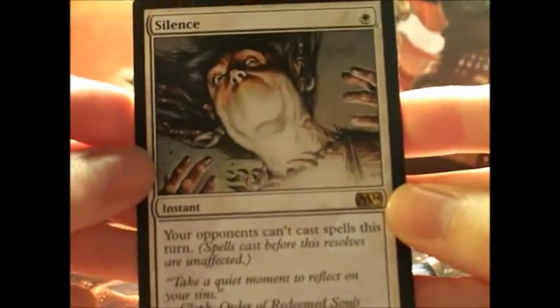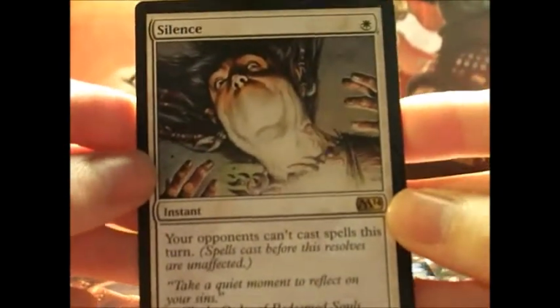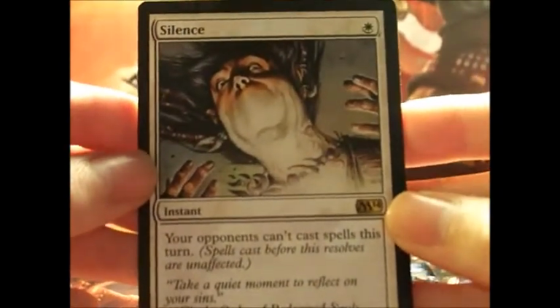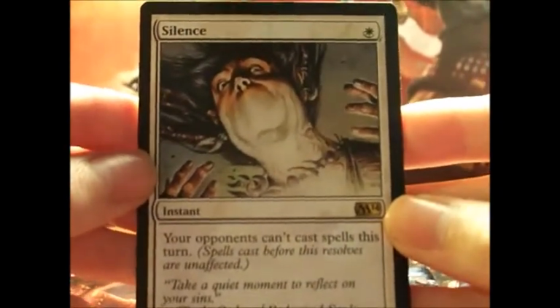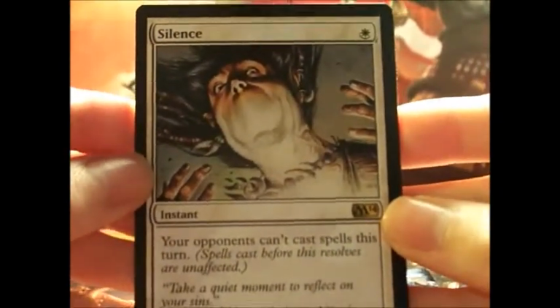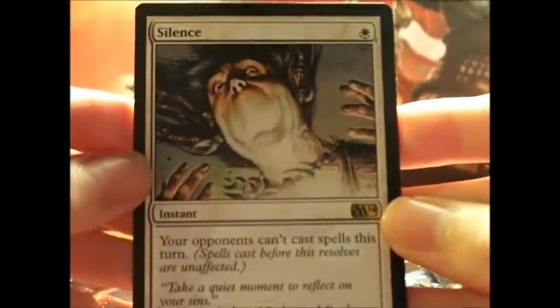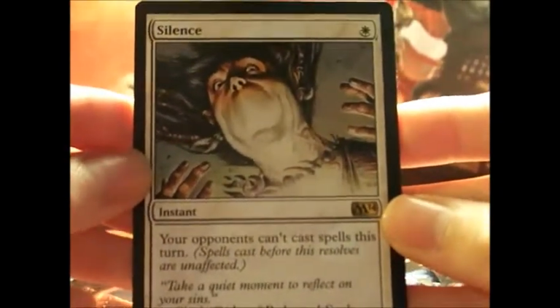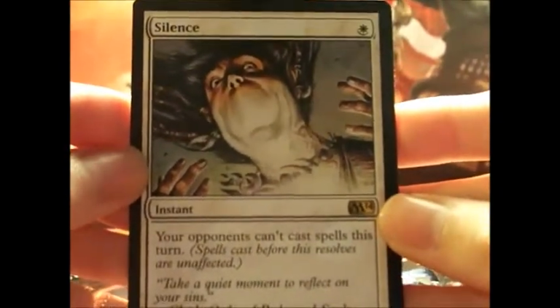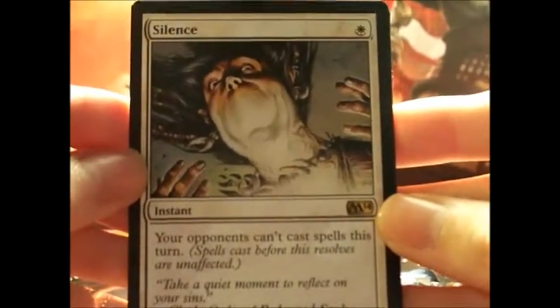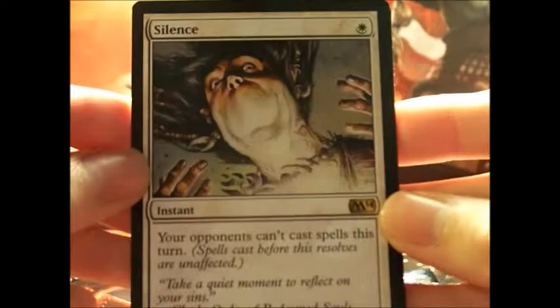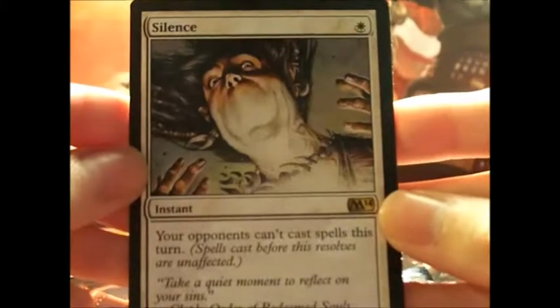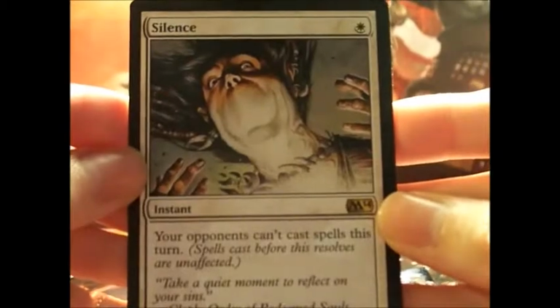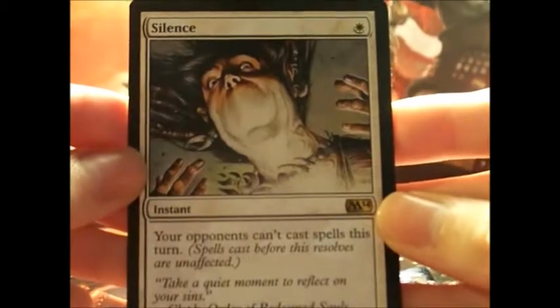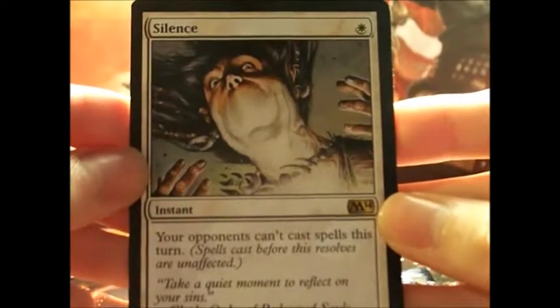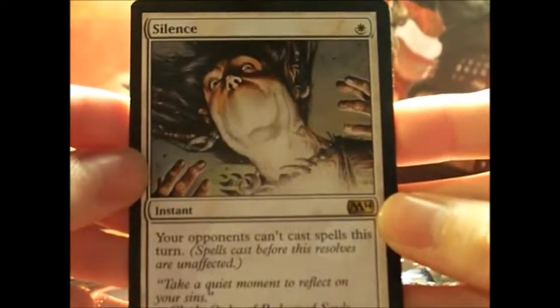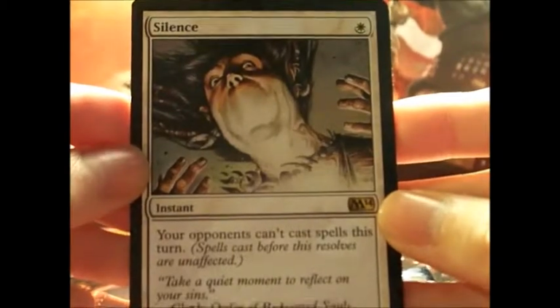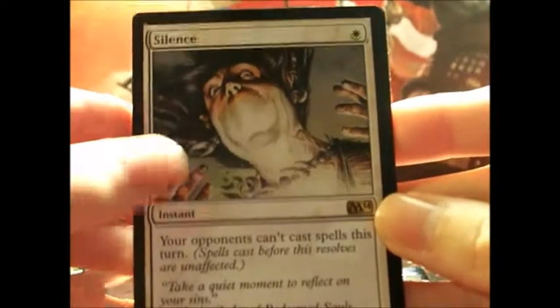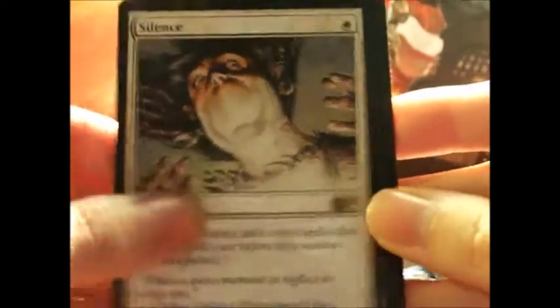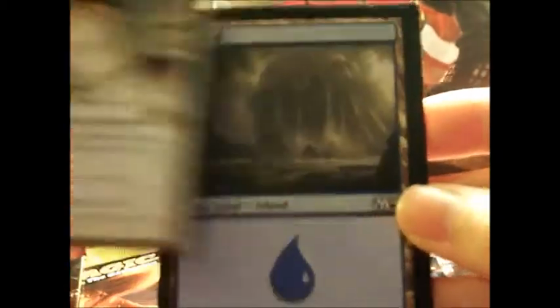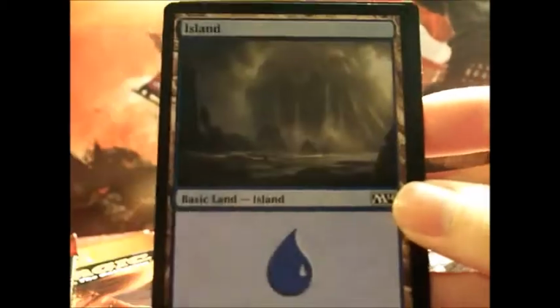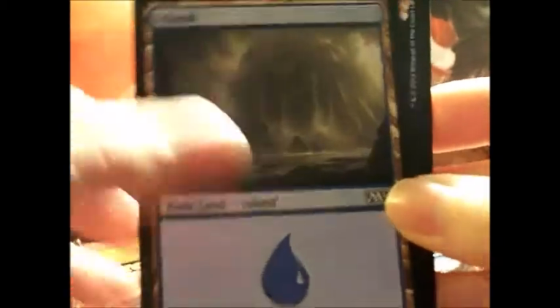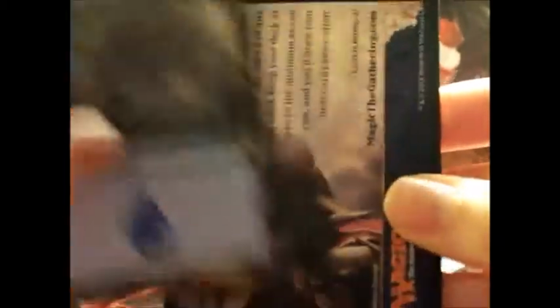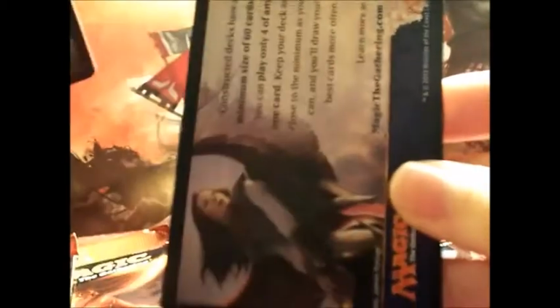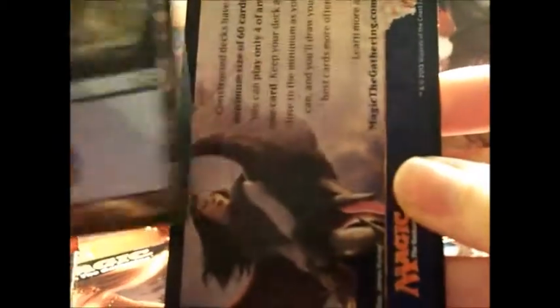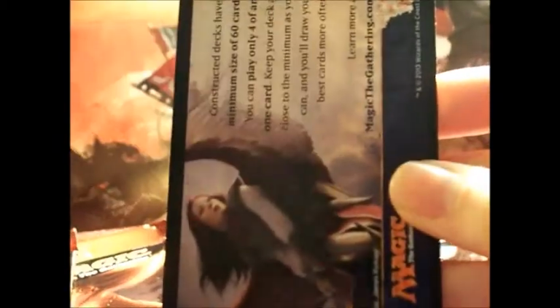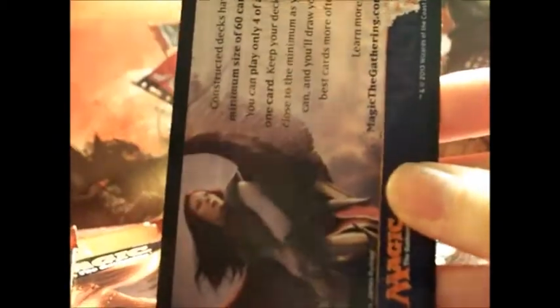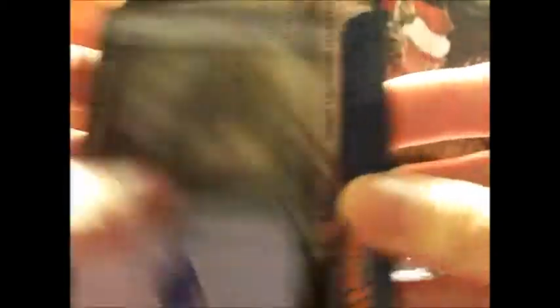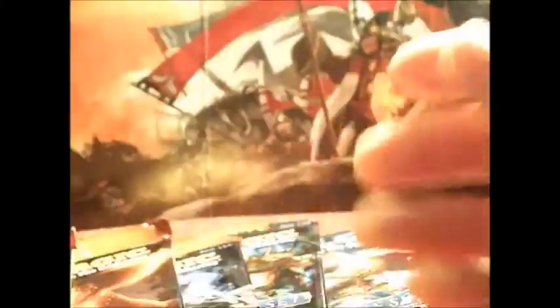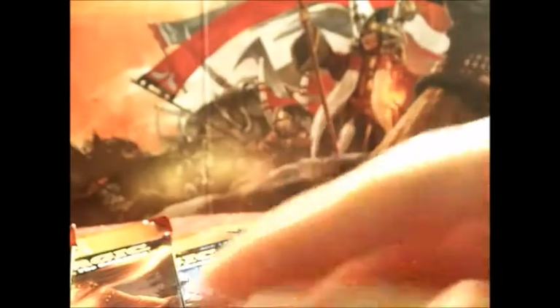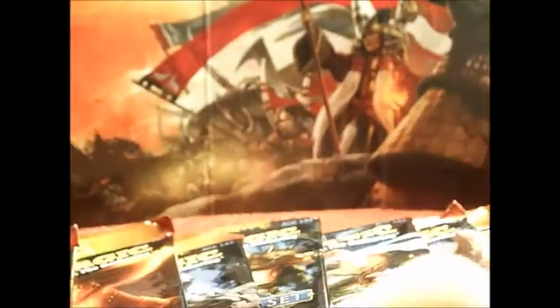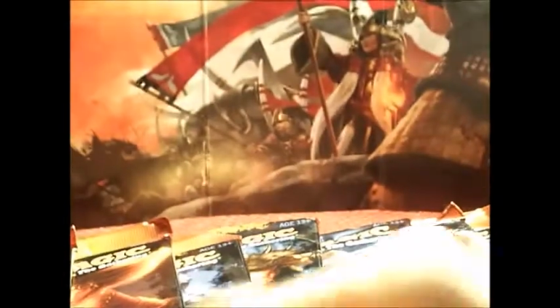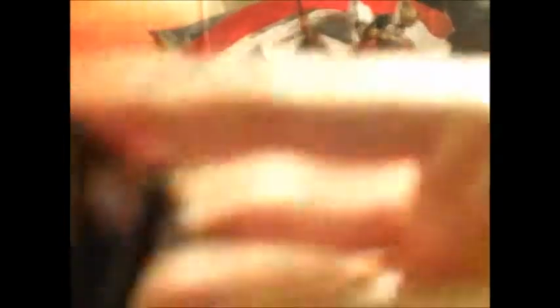And for our rare, we have Silence. It's a one-drop — your opponents can't cast spells this turn. And then we've got an island.